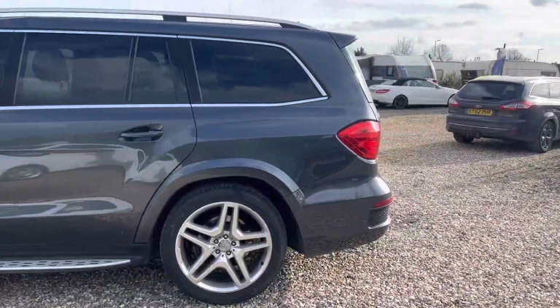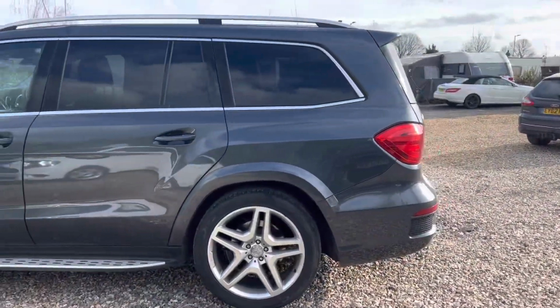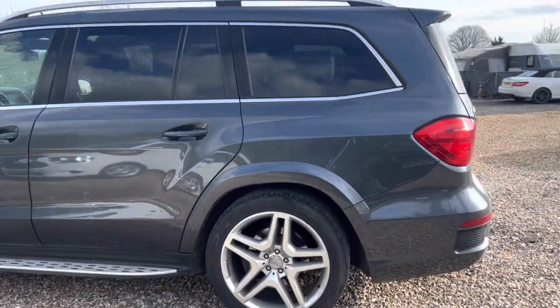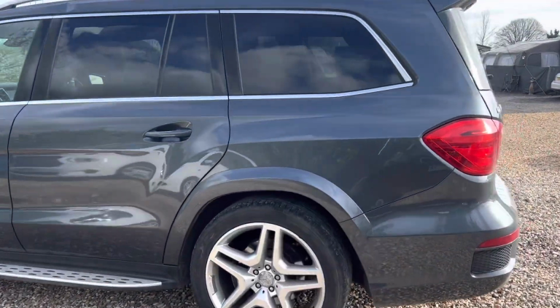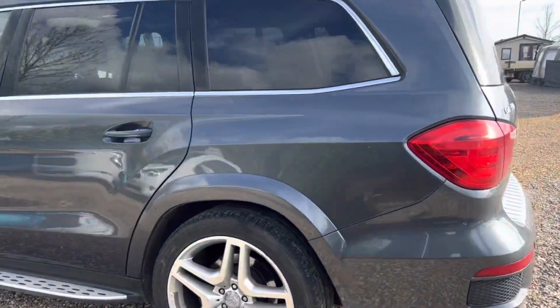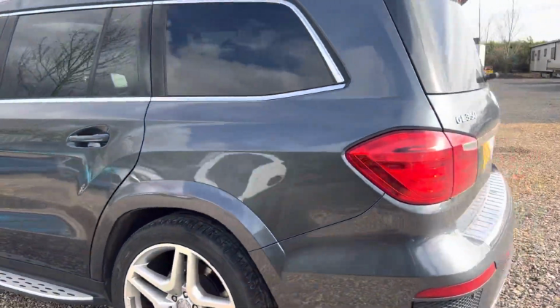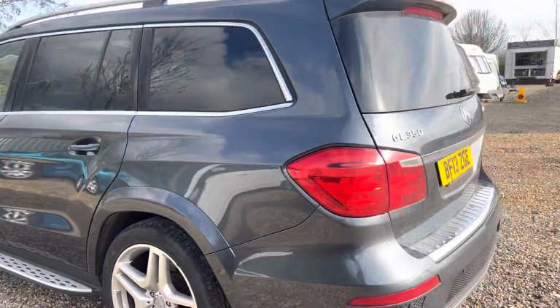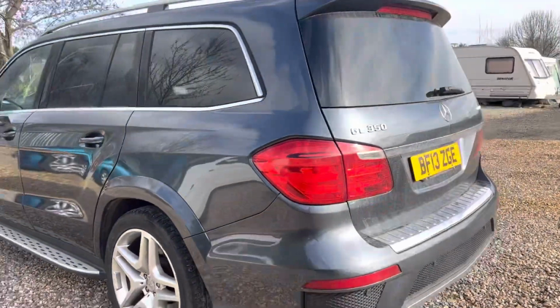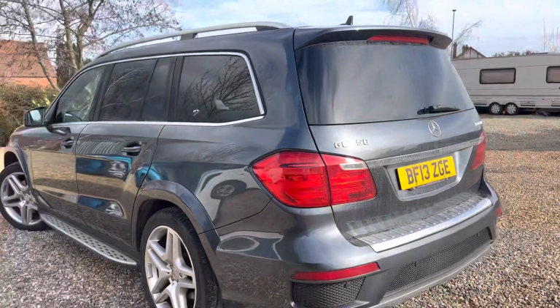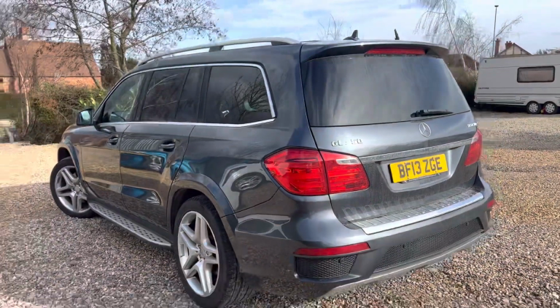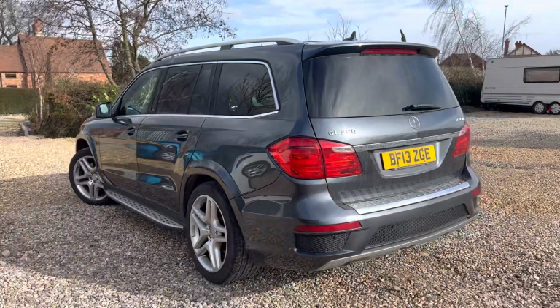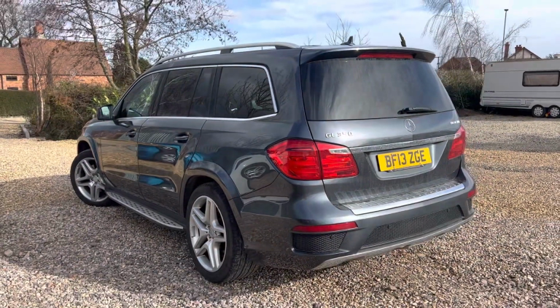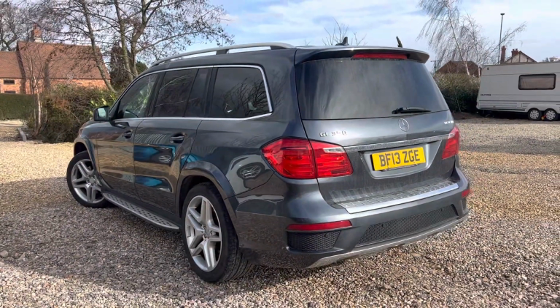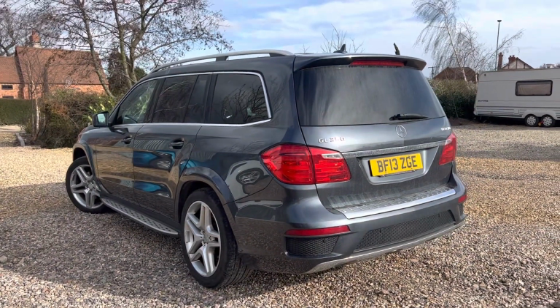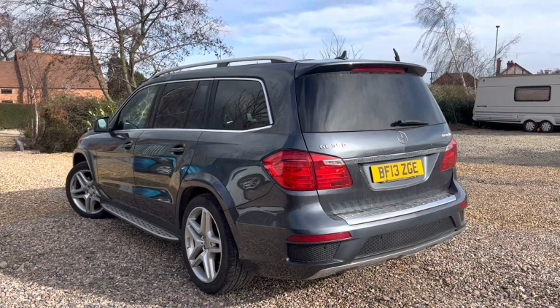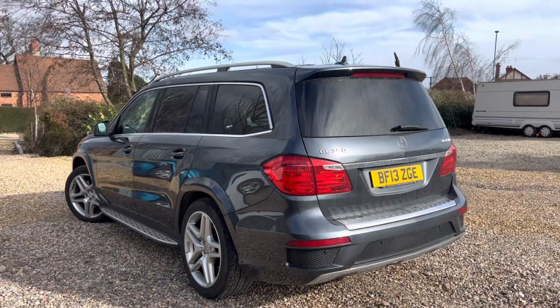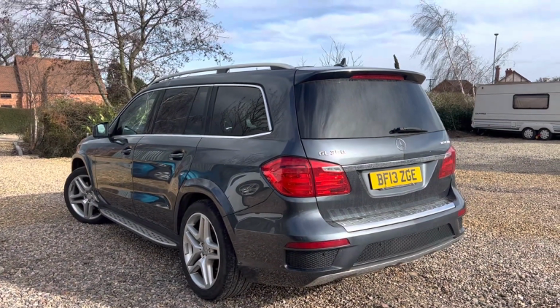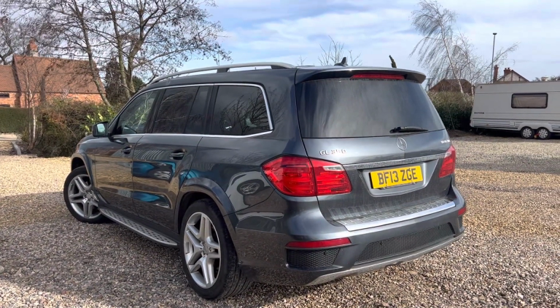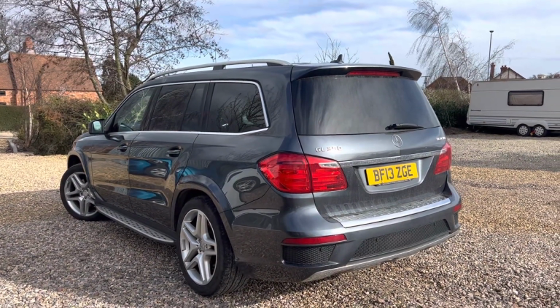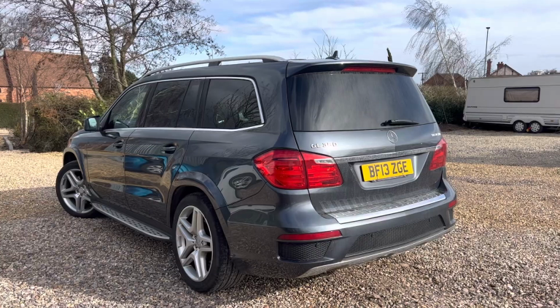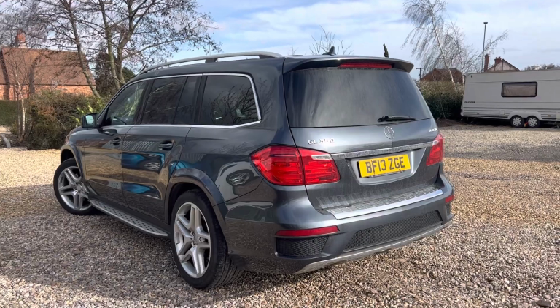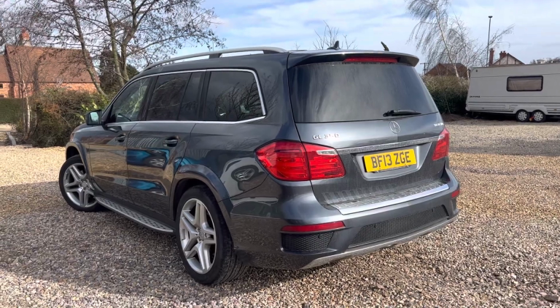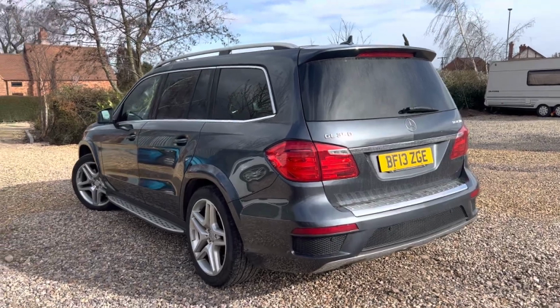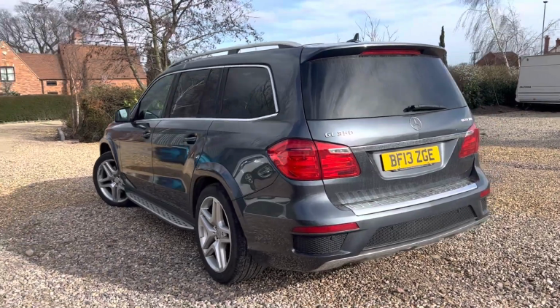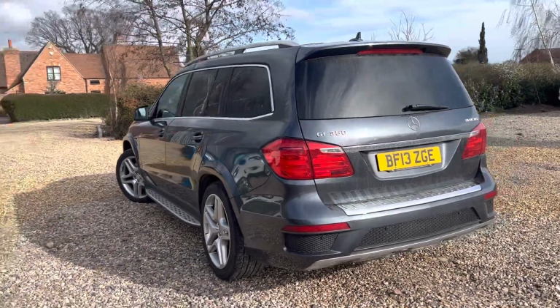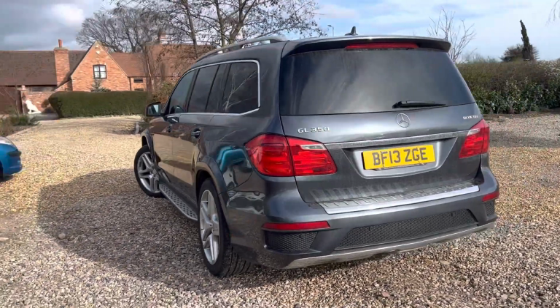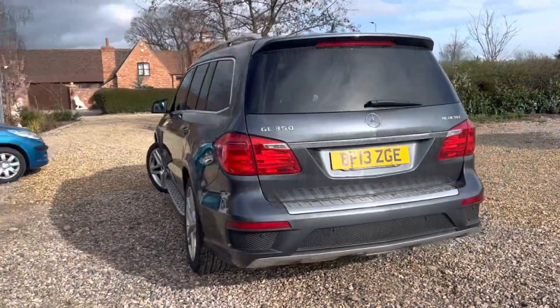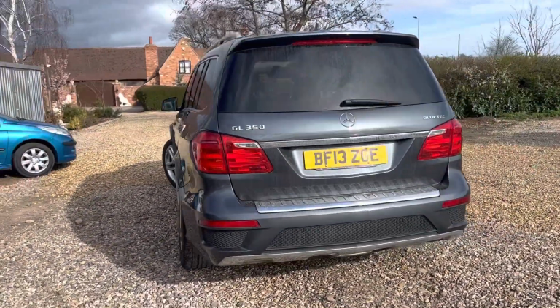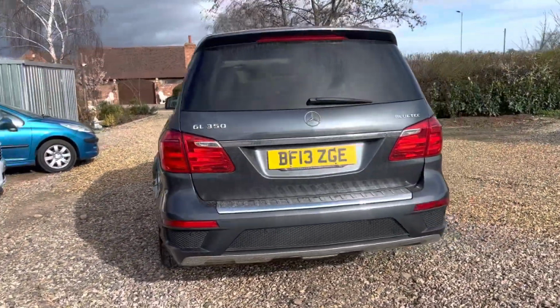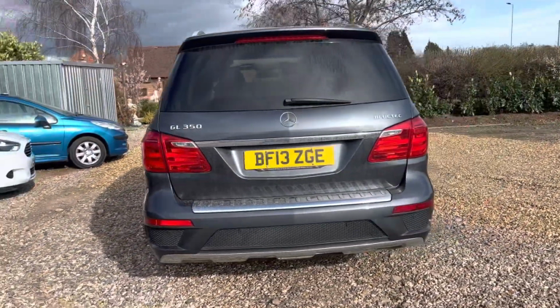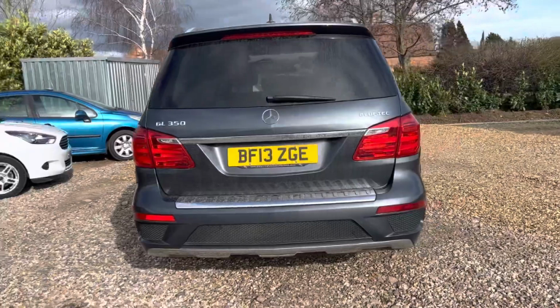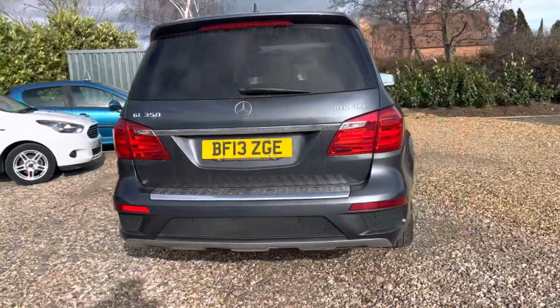We are actually selling this on behalf of a returning customer, and I myself personally have driven this to Europe and back — believe you me, no issues at all. It's a lovely thing and it comes in this lovely aqua silver colour.